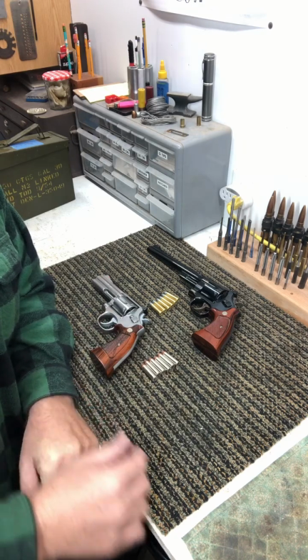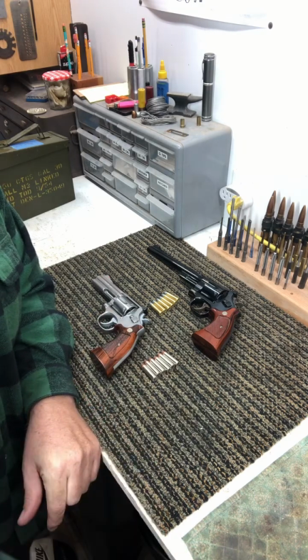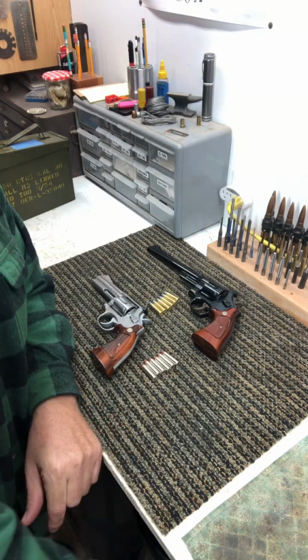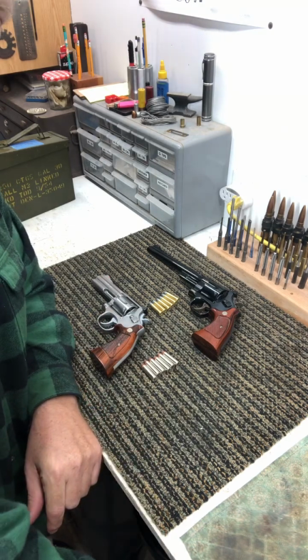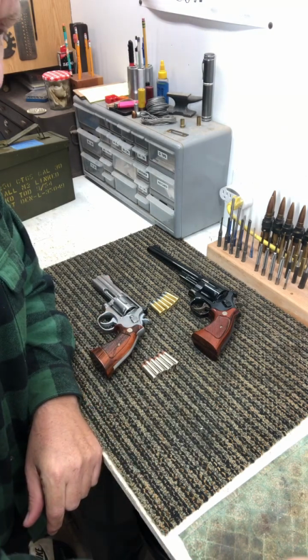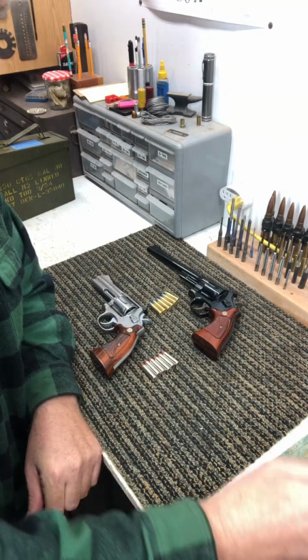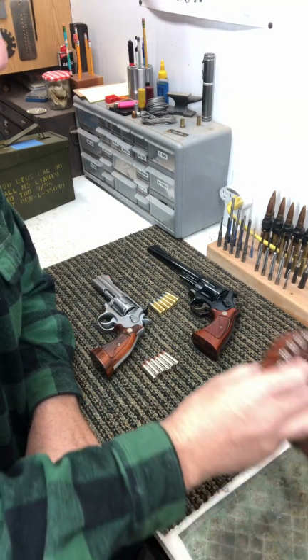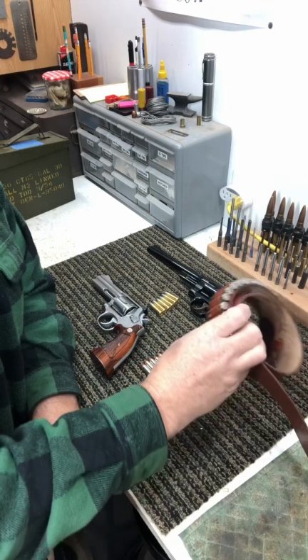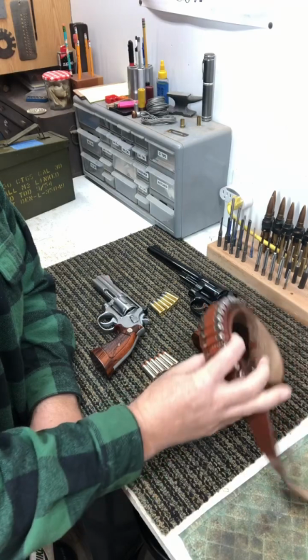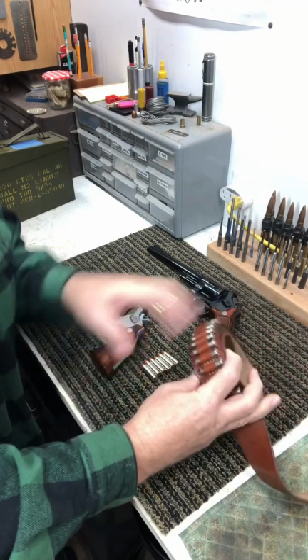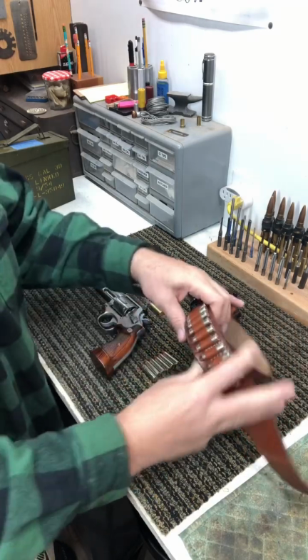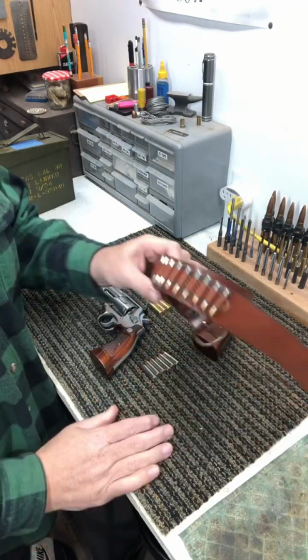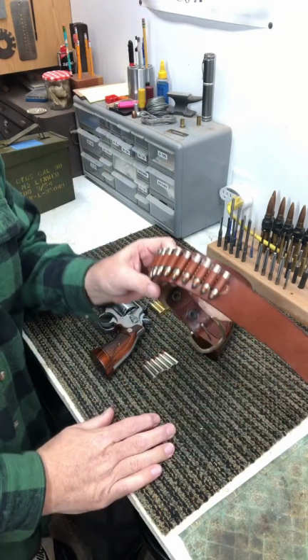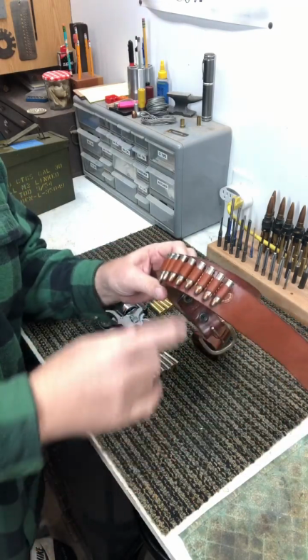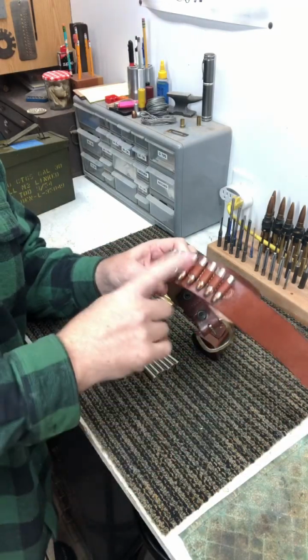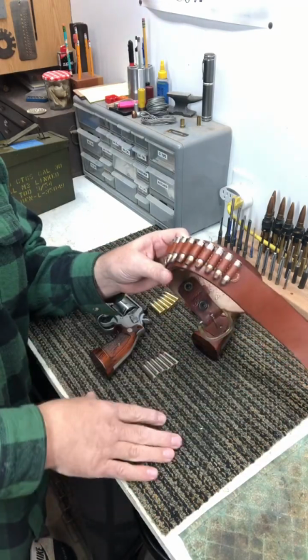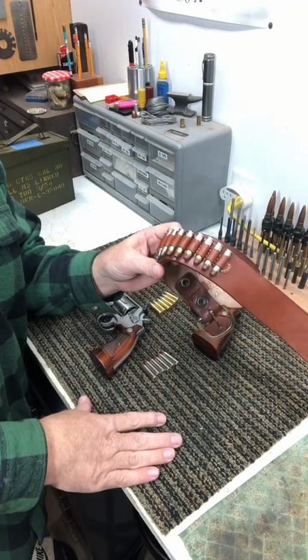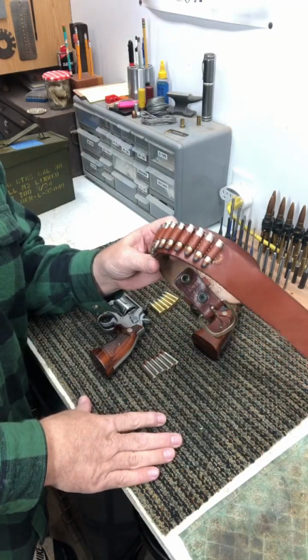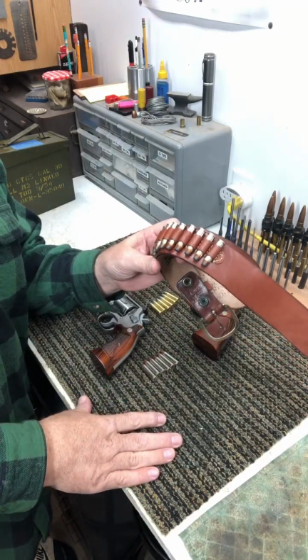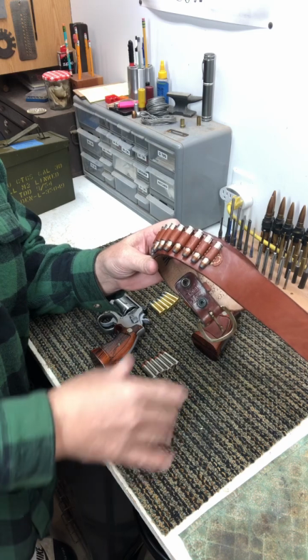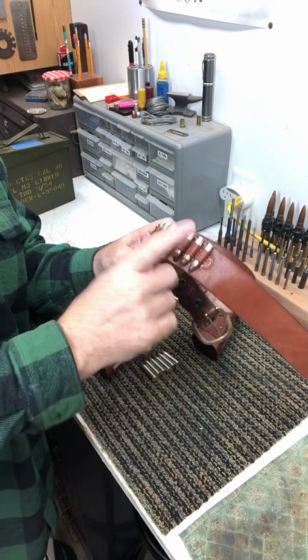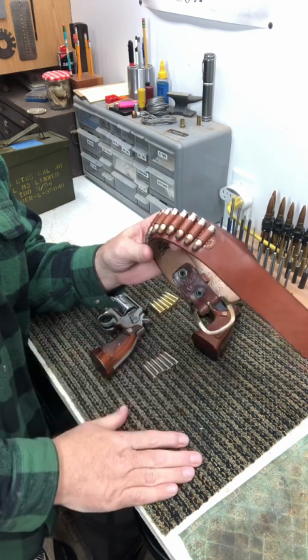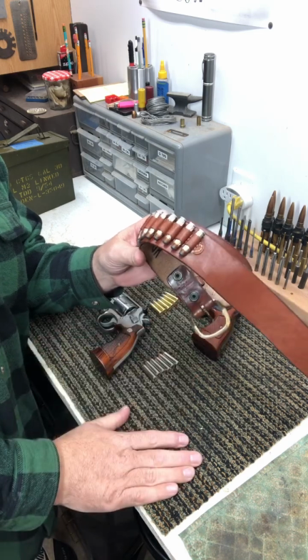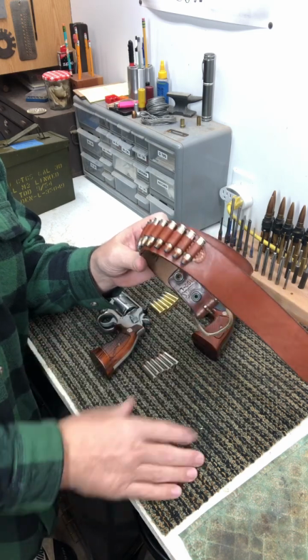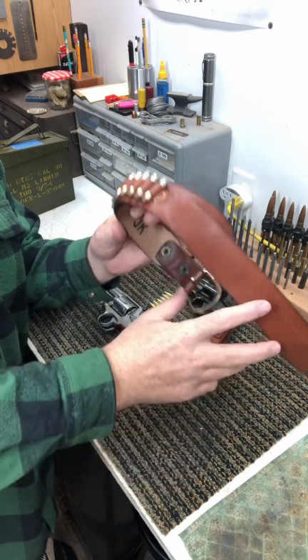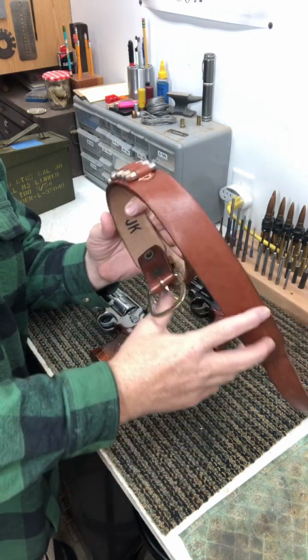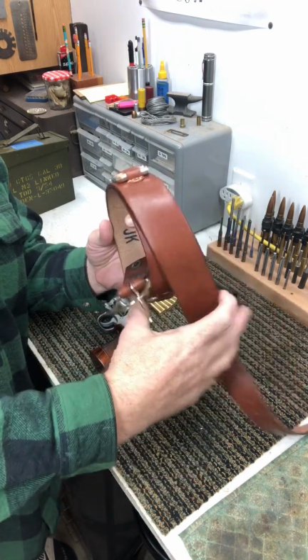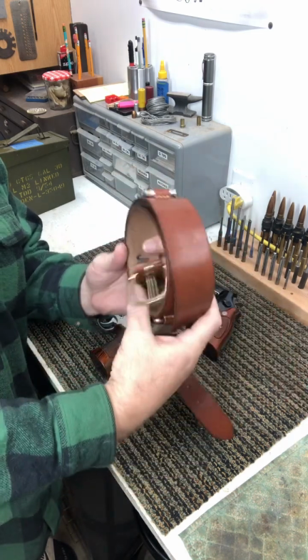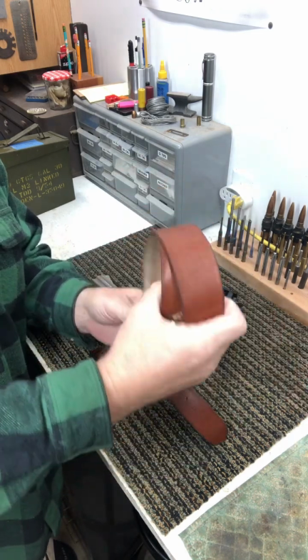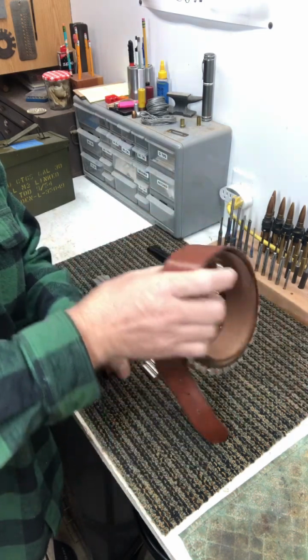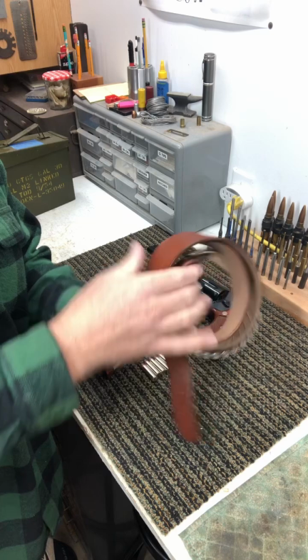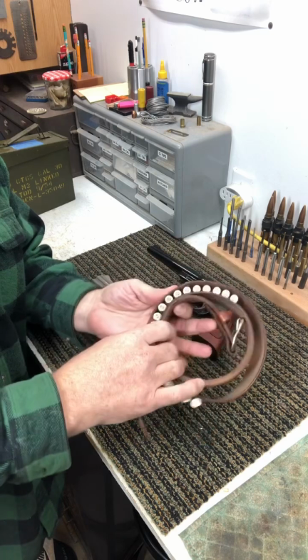The big advantage is if you store your ammo in leather, nickel doesn't tarnish like brass will. So you can store your ammo like this and it won't turn all green and get fuzzy like brass ammo will.